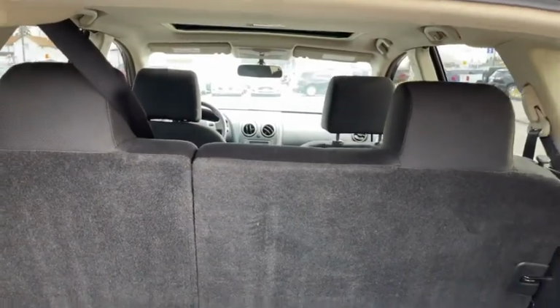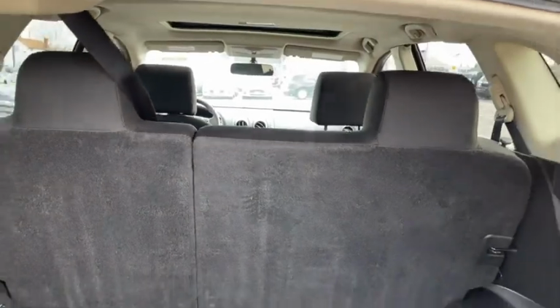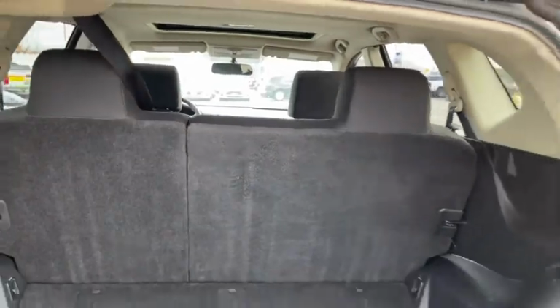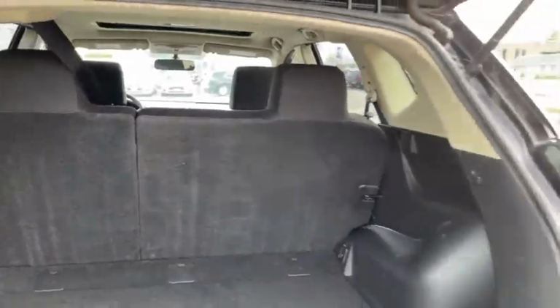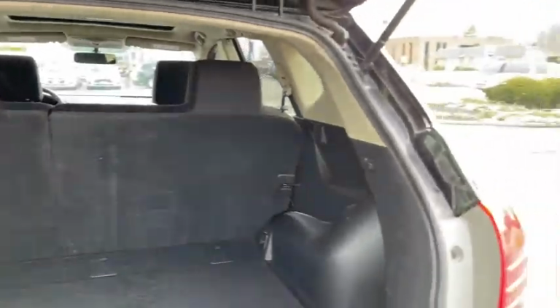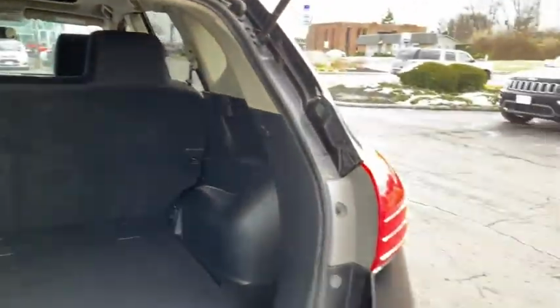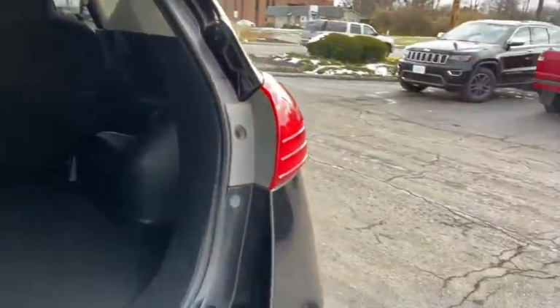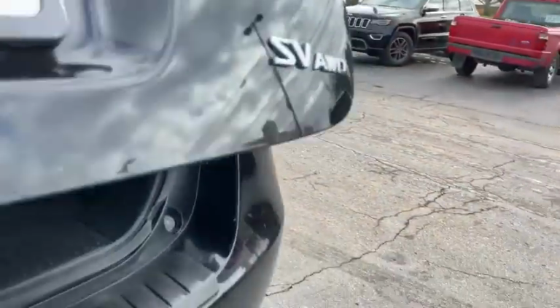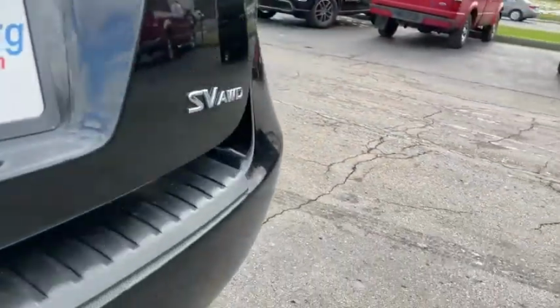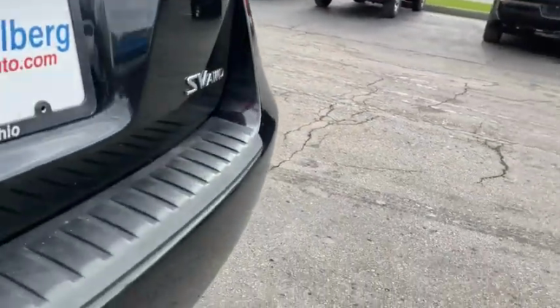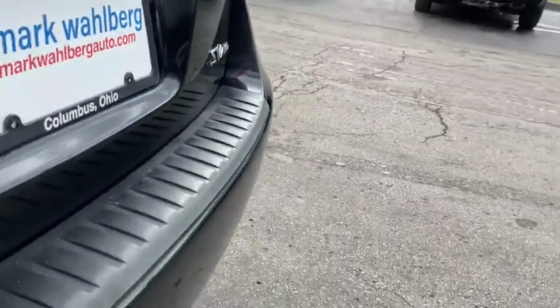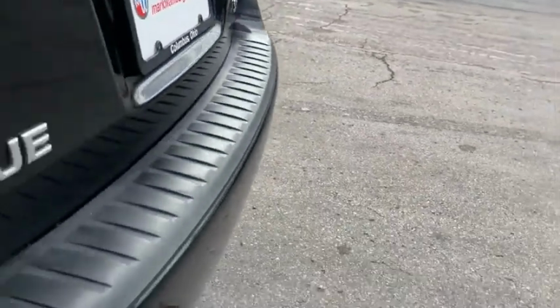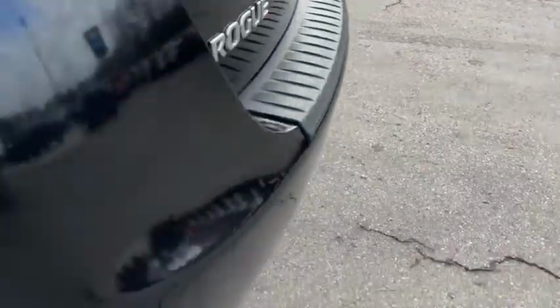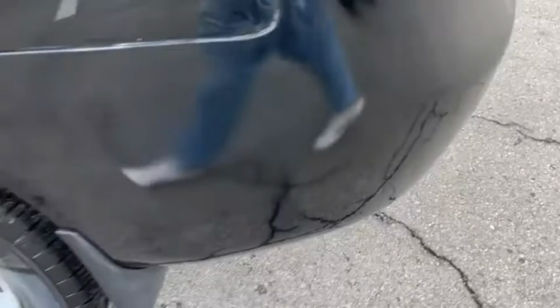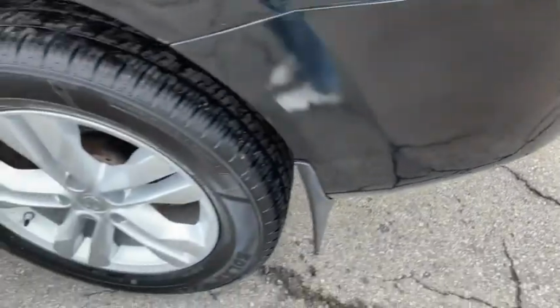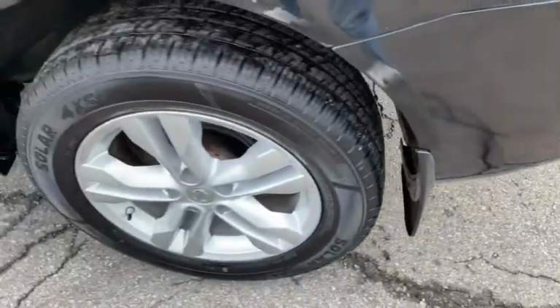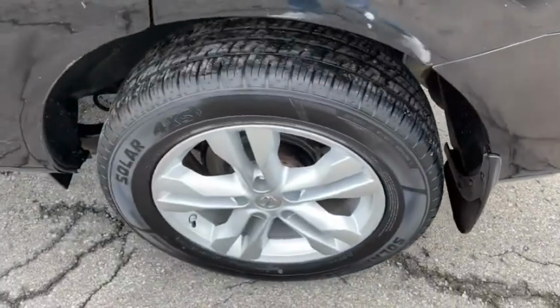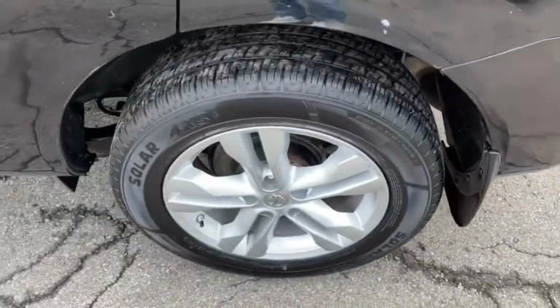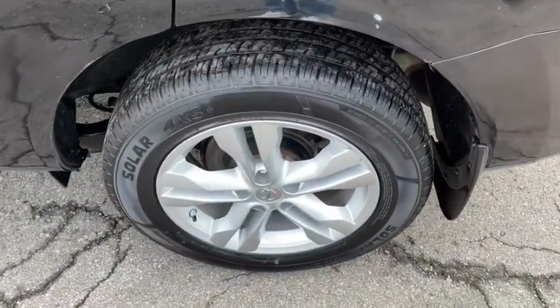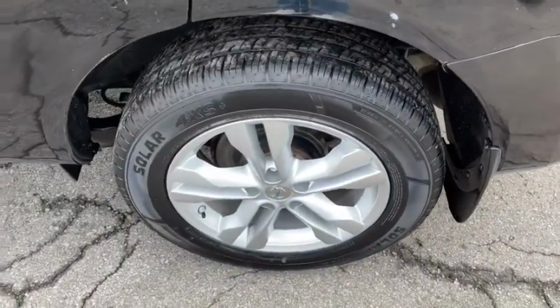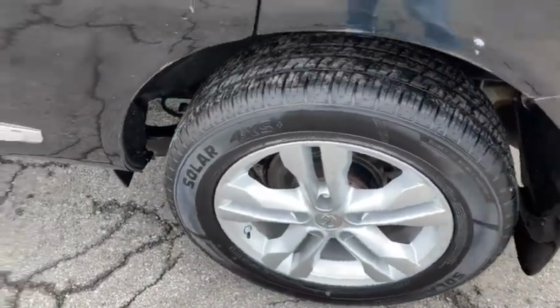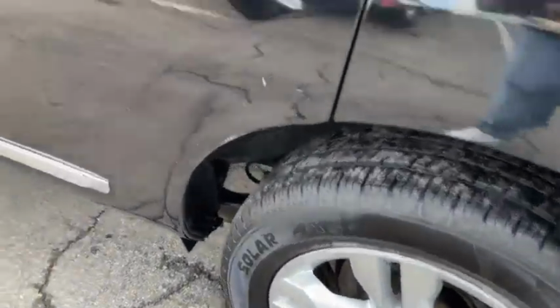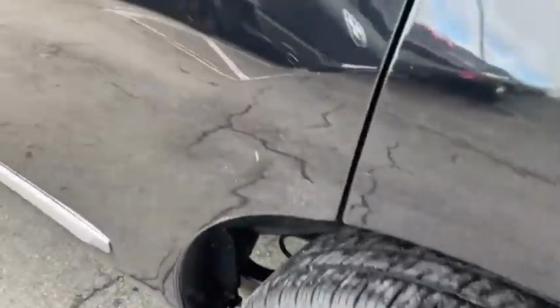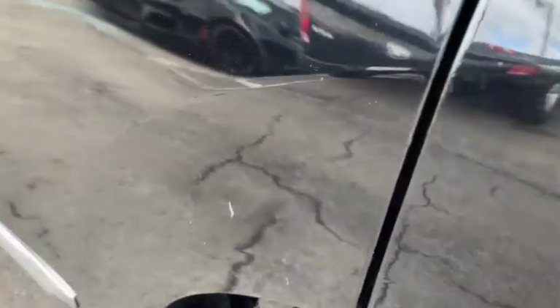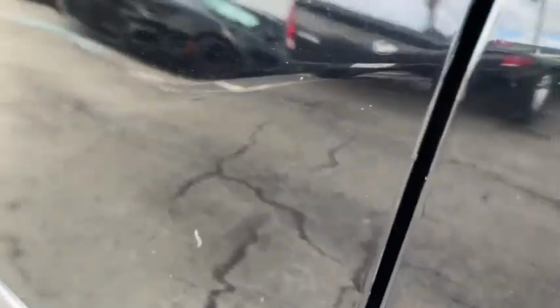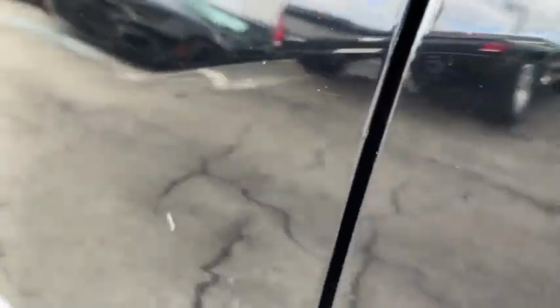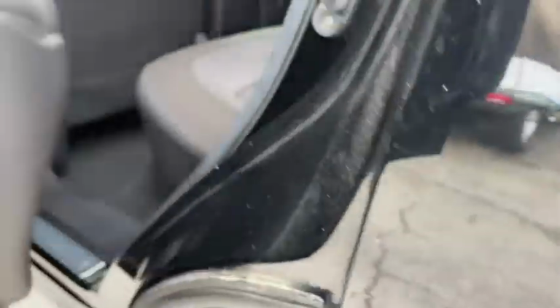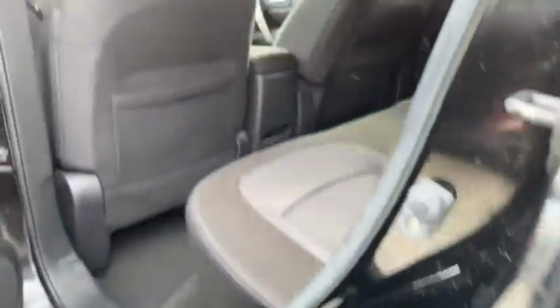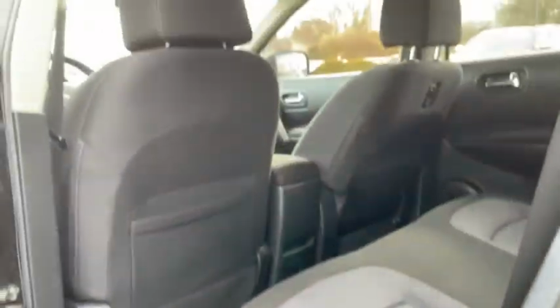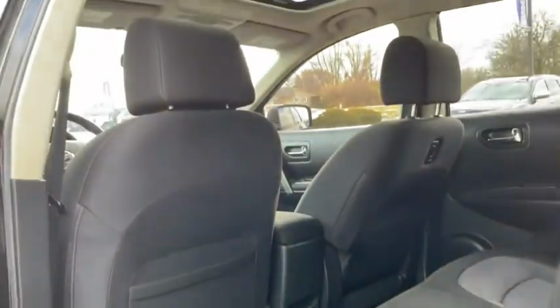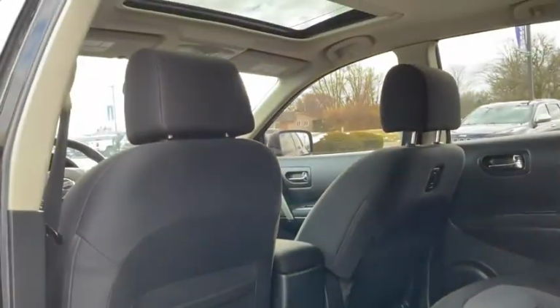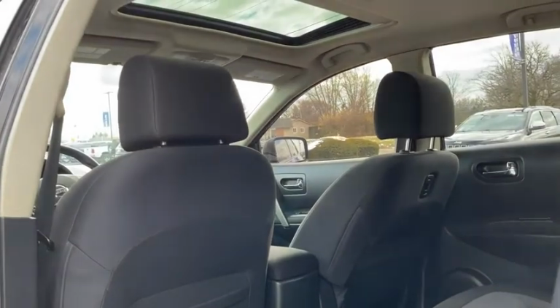Five-piece floor and trunk mat set, cruise control, keyless start, aluminum wheels, AM FM stereo radio, rear defrost, MP3 player, bucket seat.